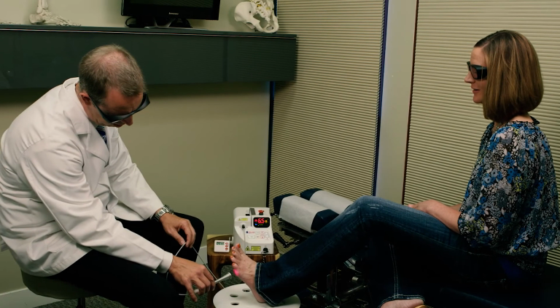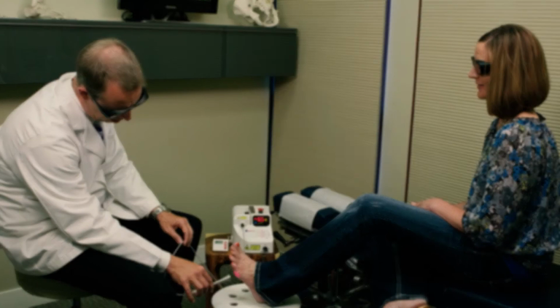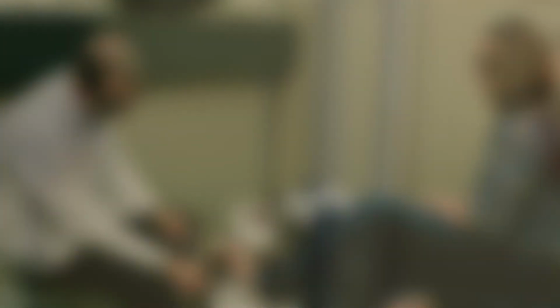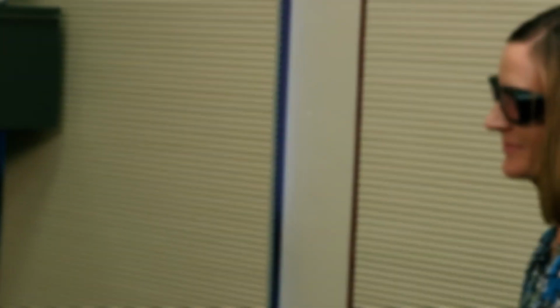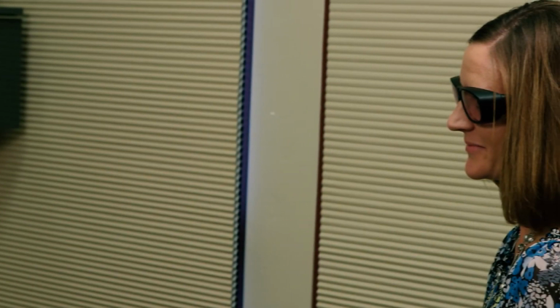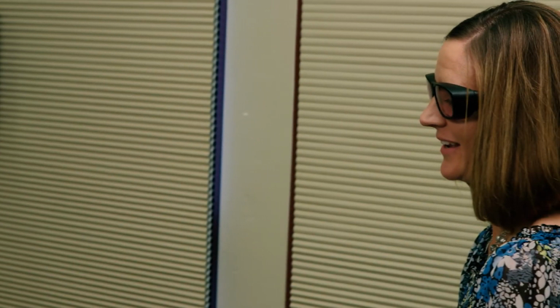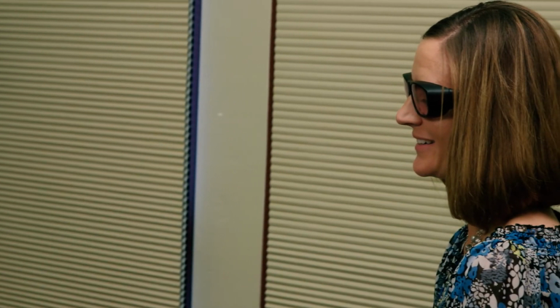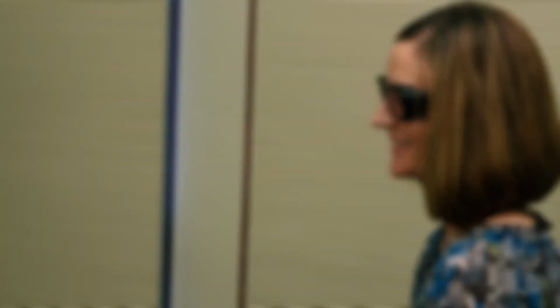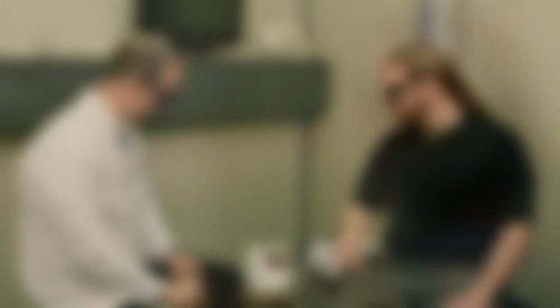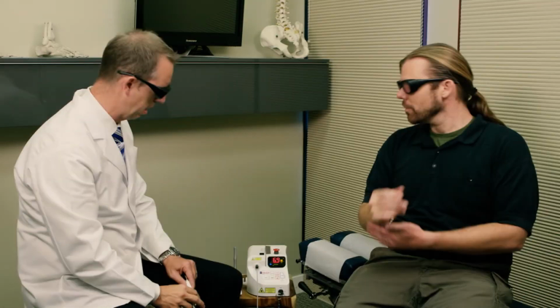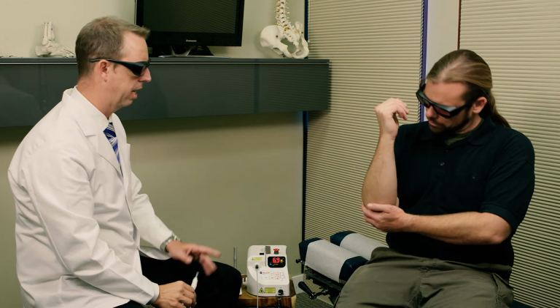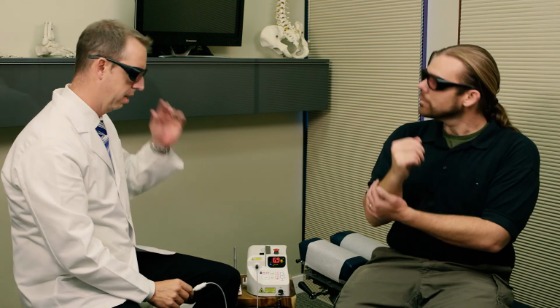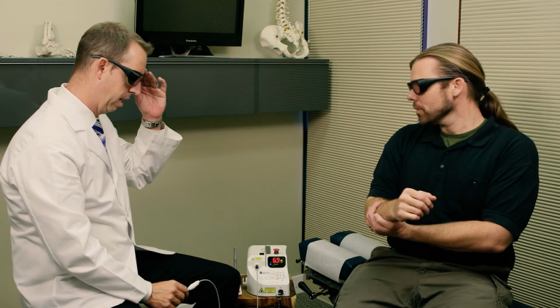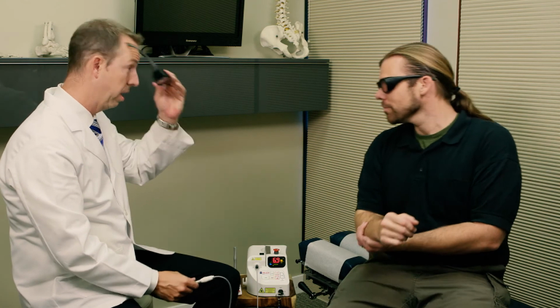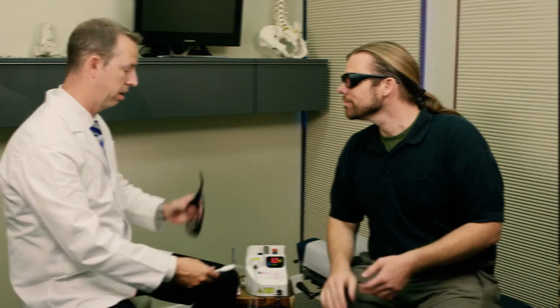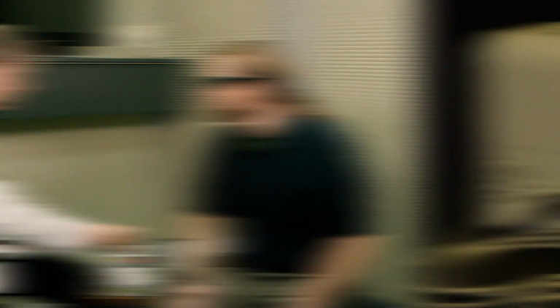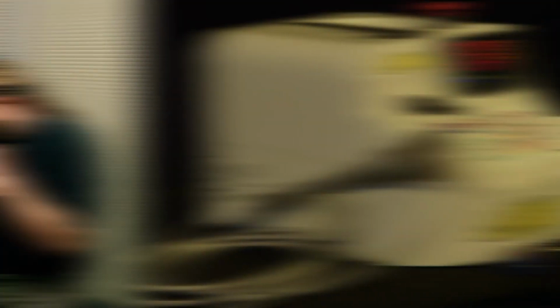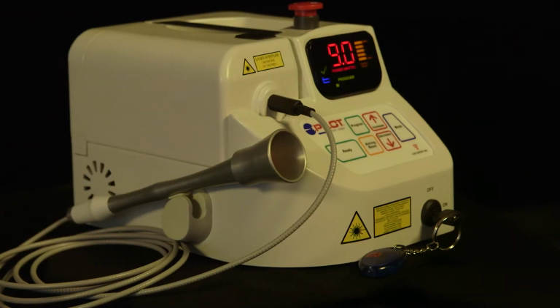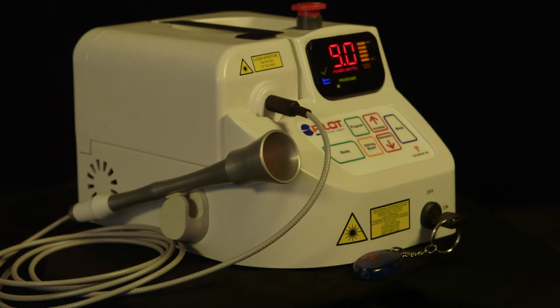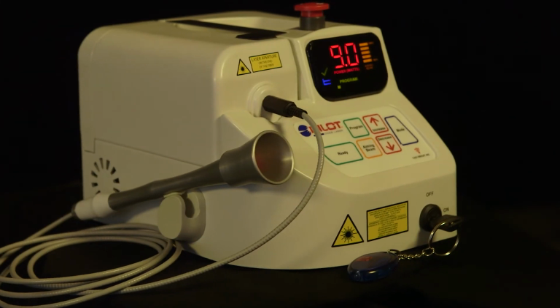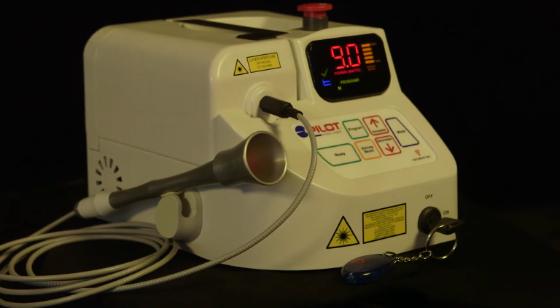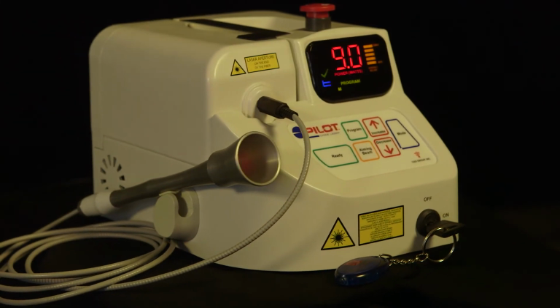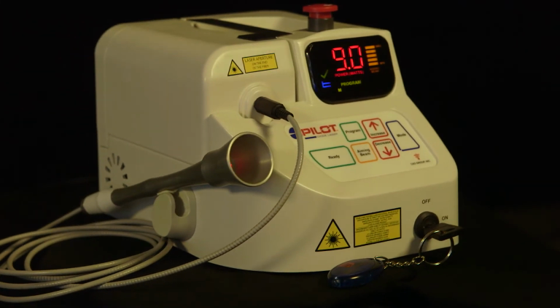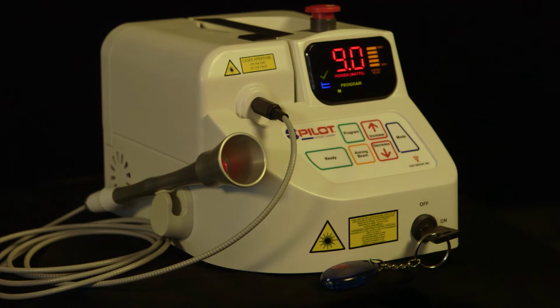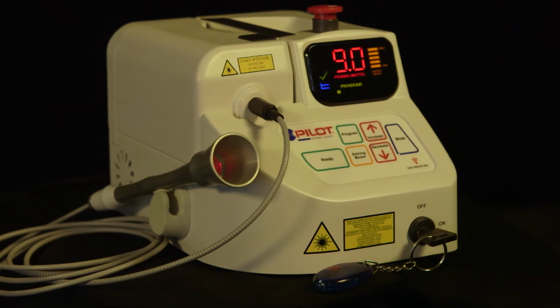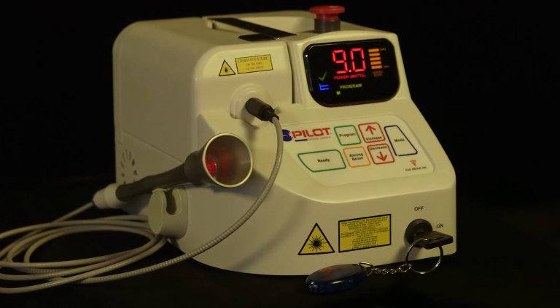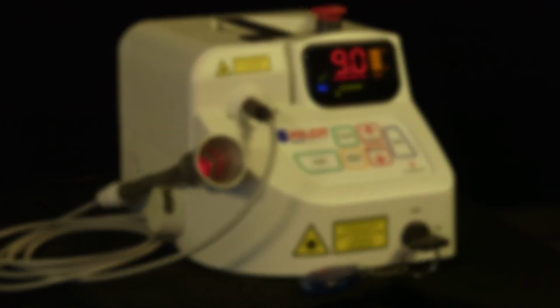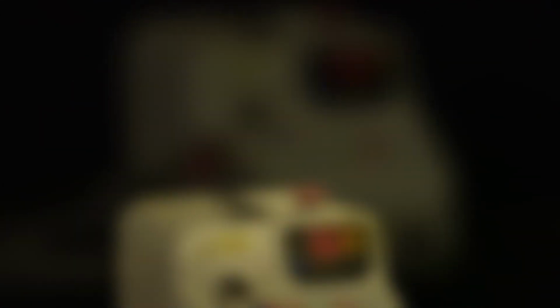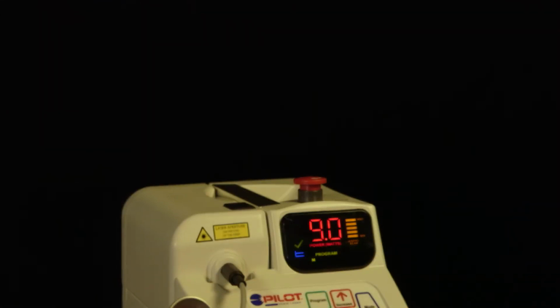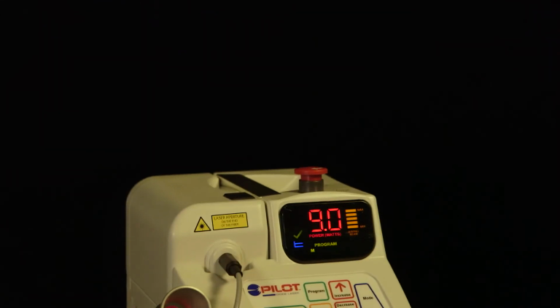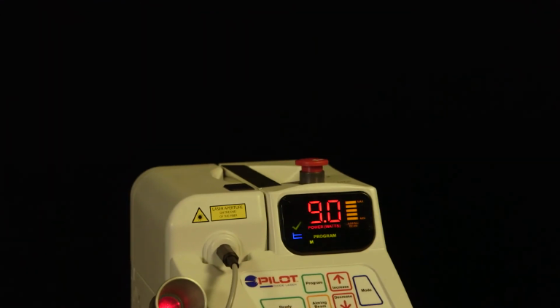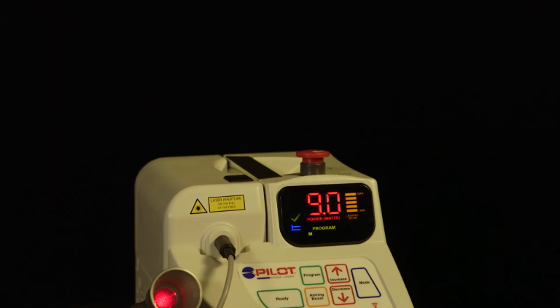We're so confident you'll love using the Pilot Diode Laser, we guarantee it. If within the first 30 days you're not completely satisfied with your new Pilot Diode Laser, simply return it for a full refund.